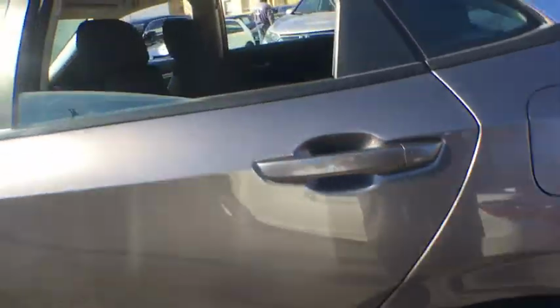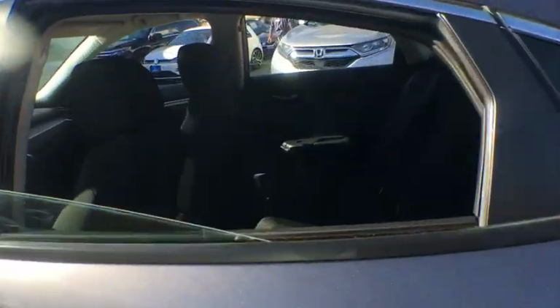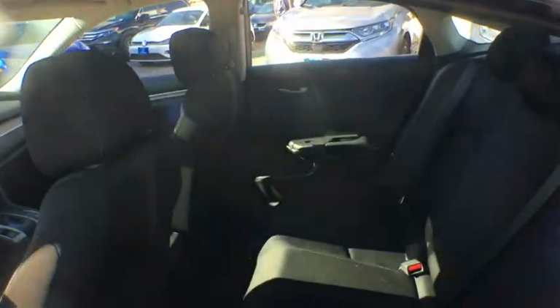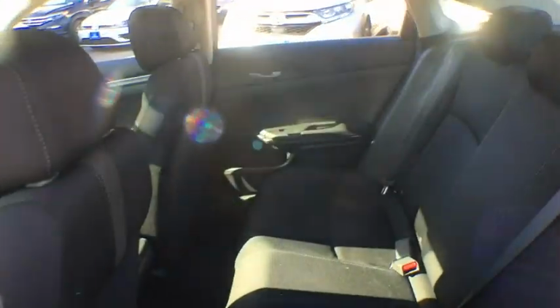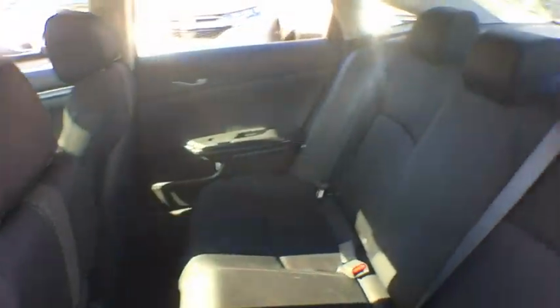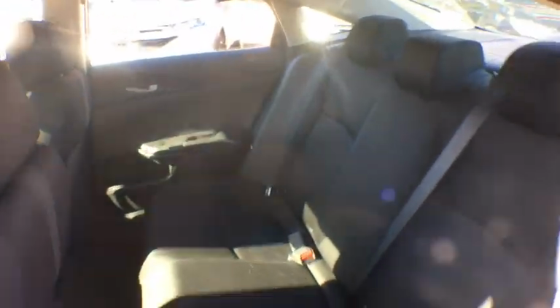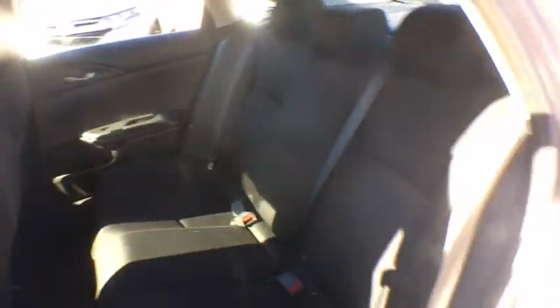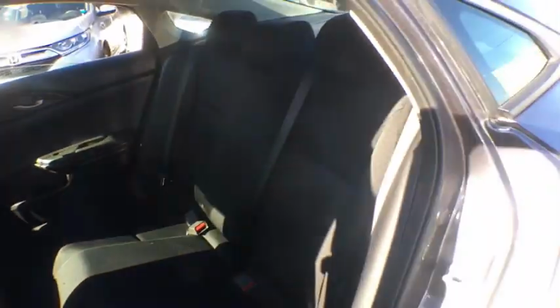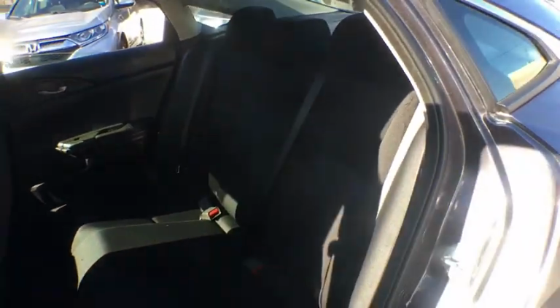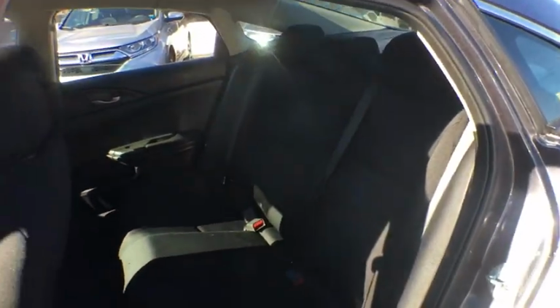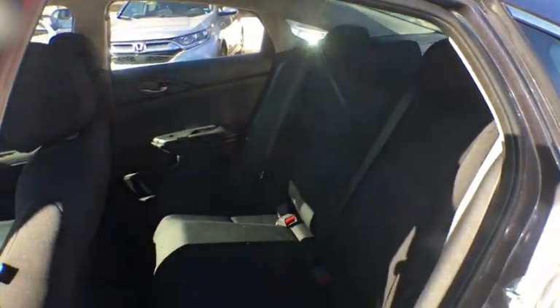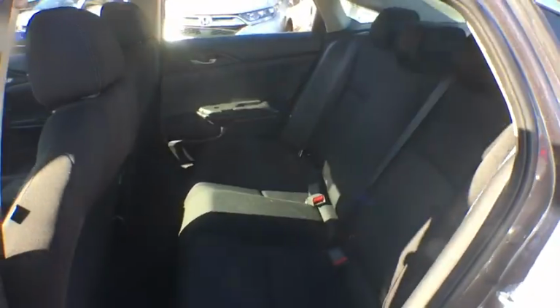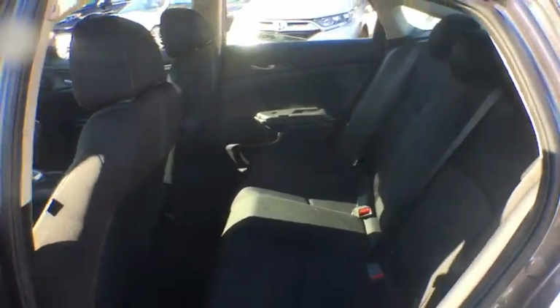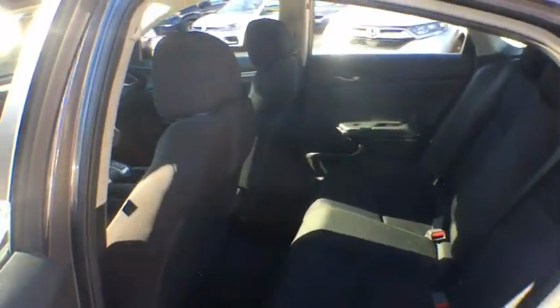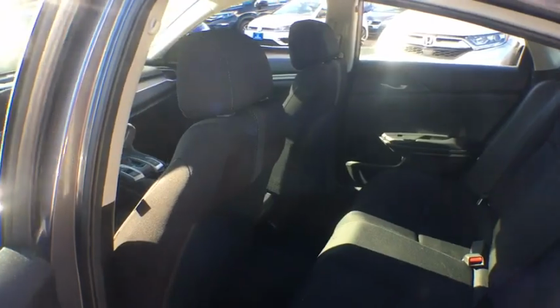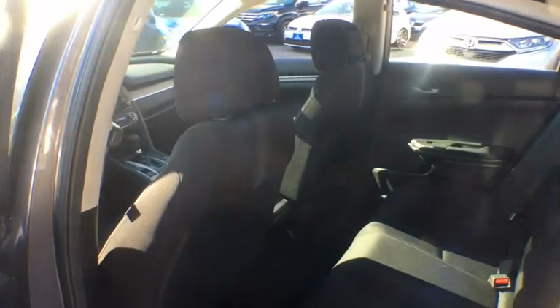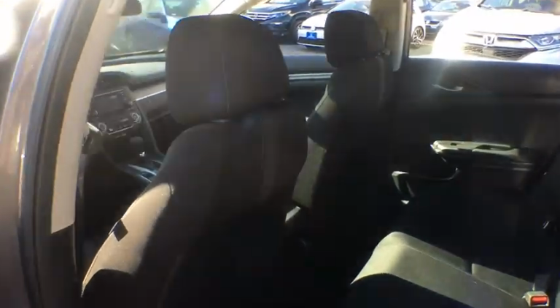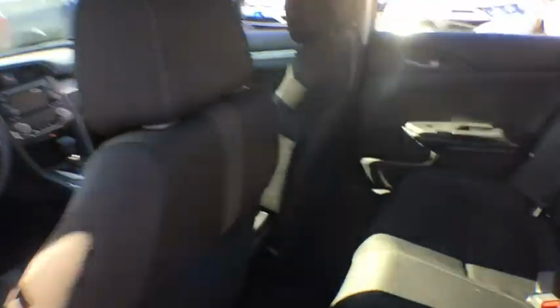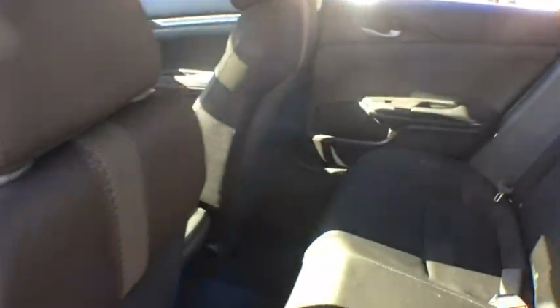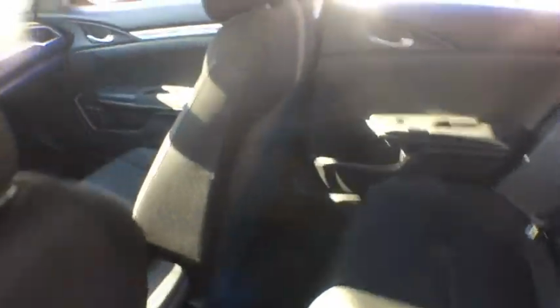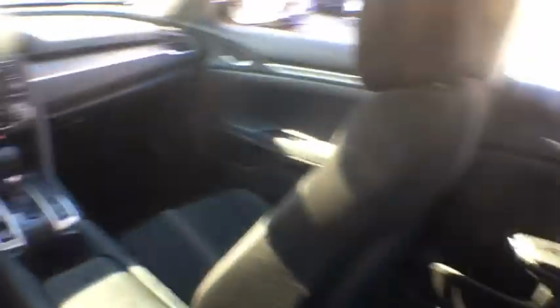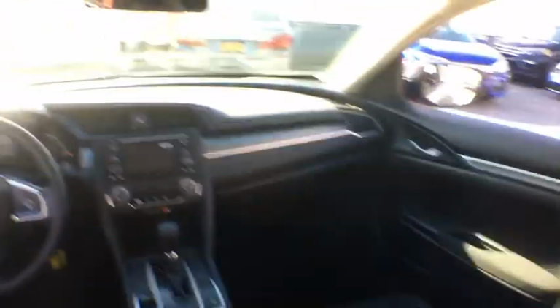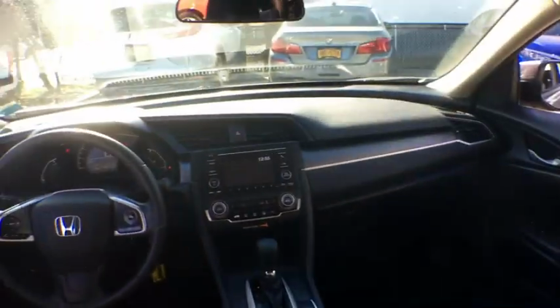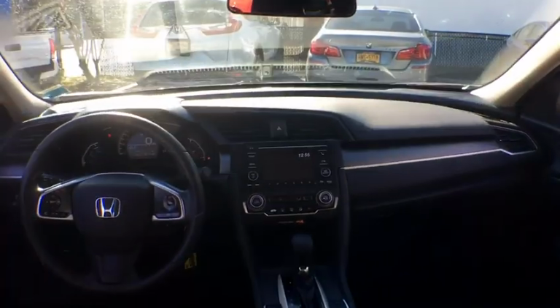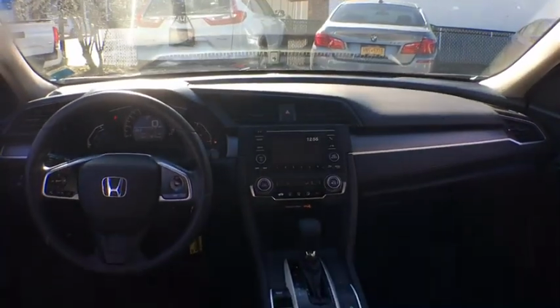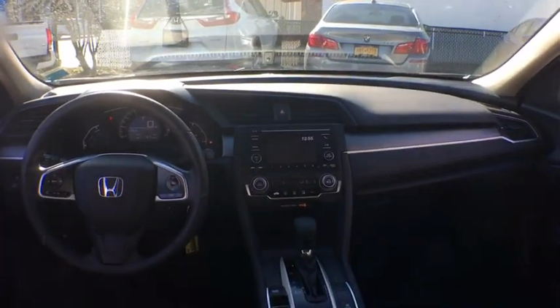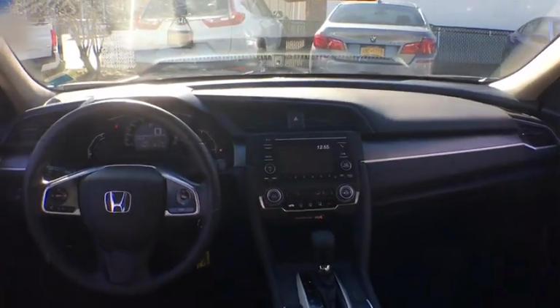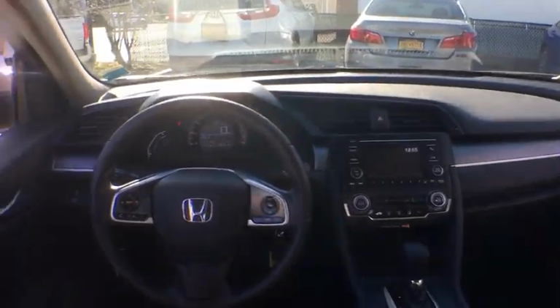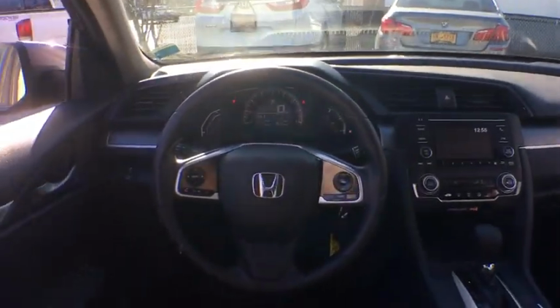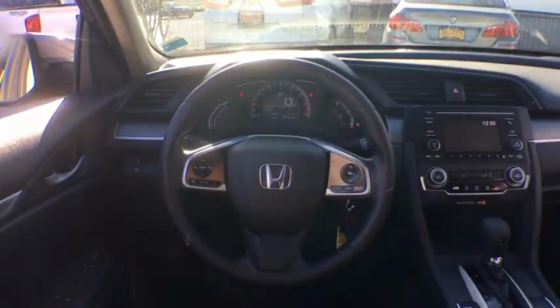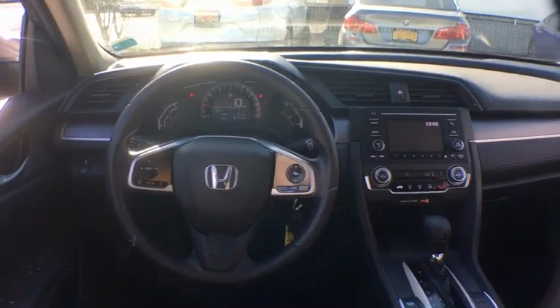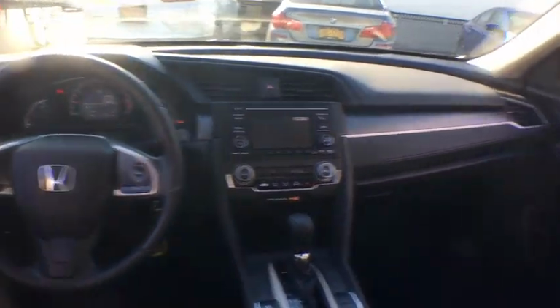Remote keyless entry, tachometer, driver vanity mirror, front reading lamps, tilt steering wheel, front bucket seats, cloth seat trim, passenger vanity mirror, and speed control.